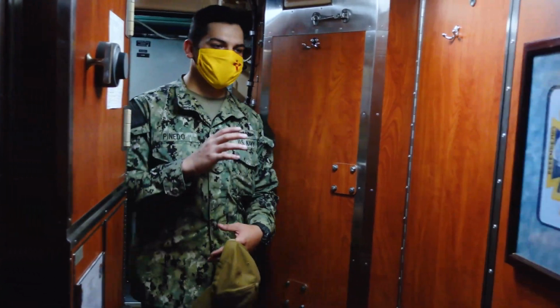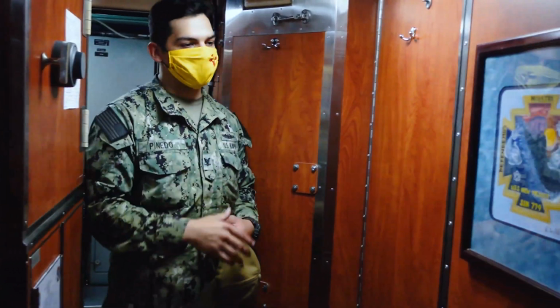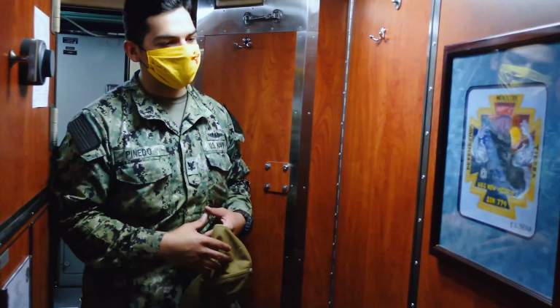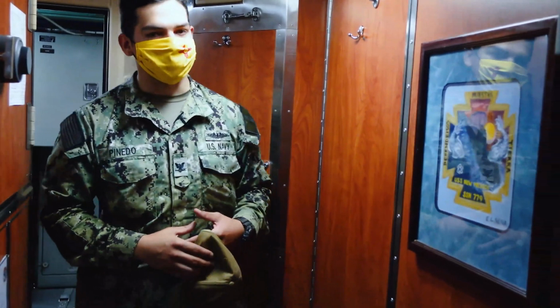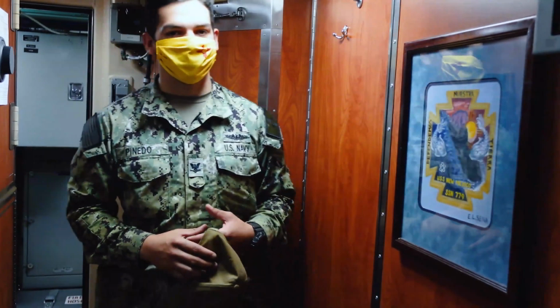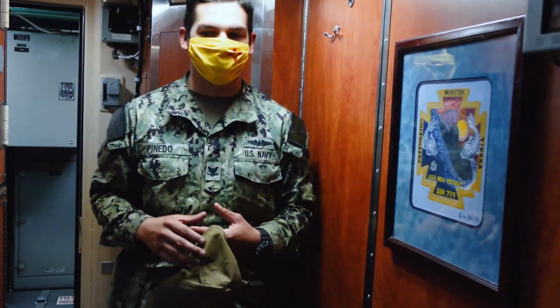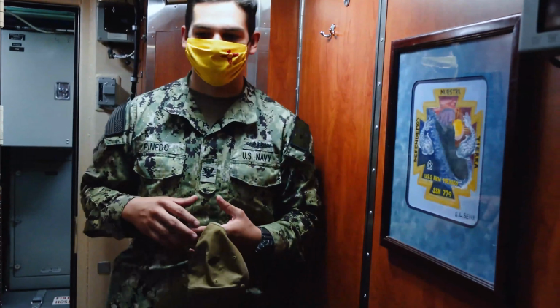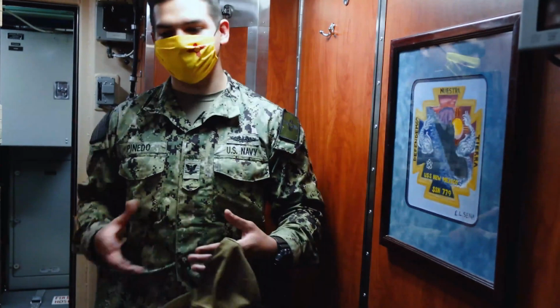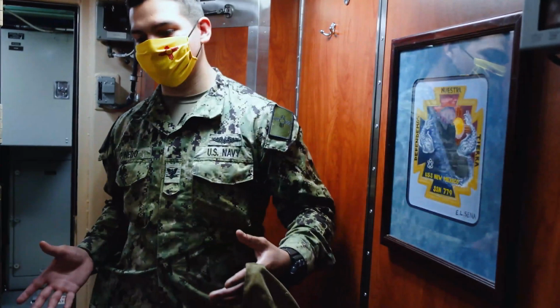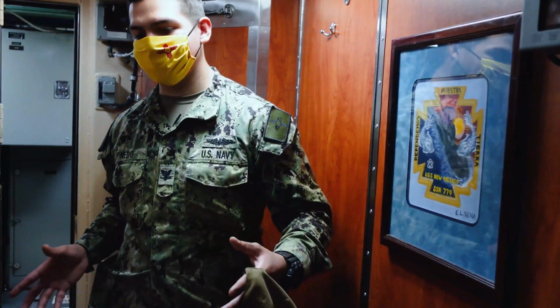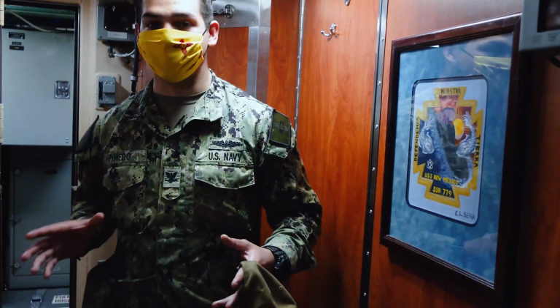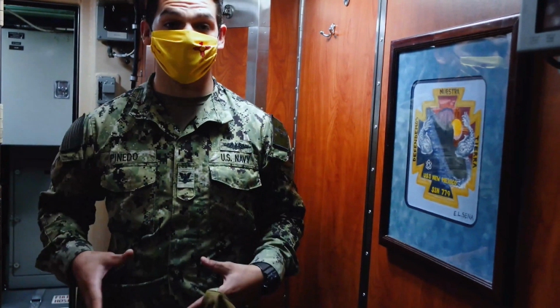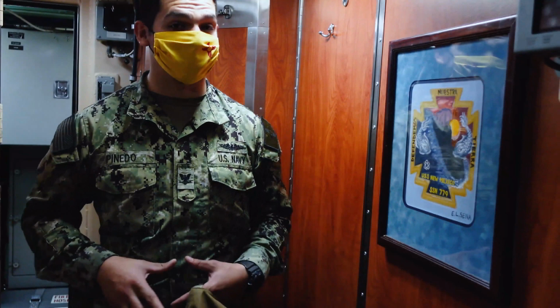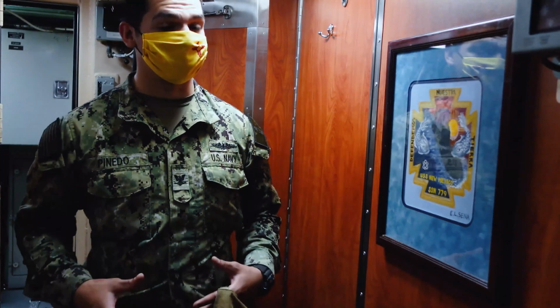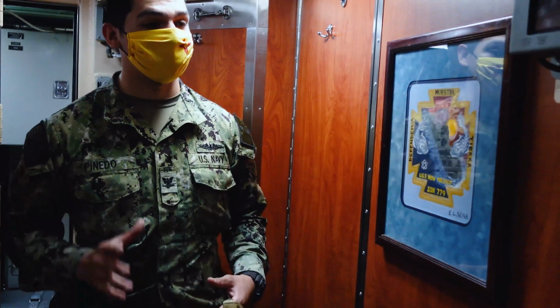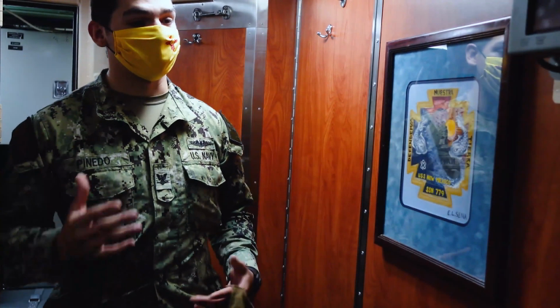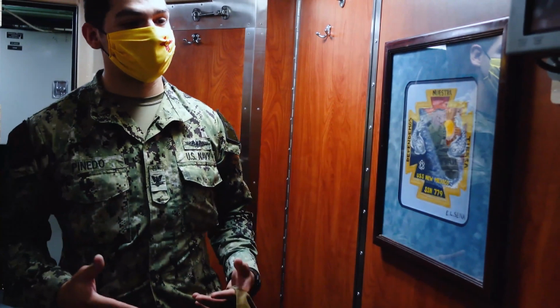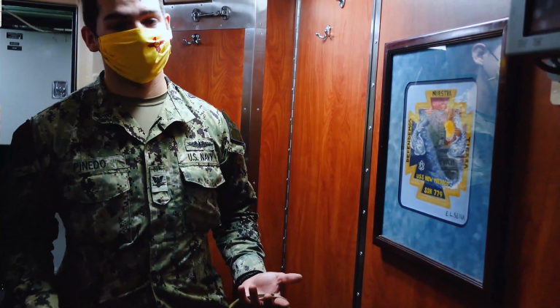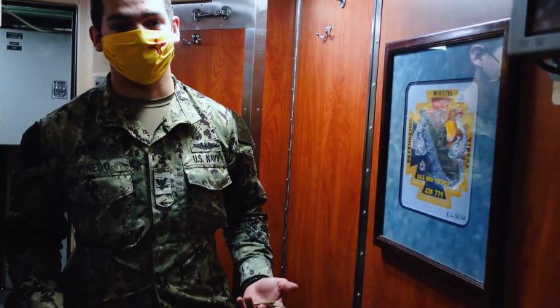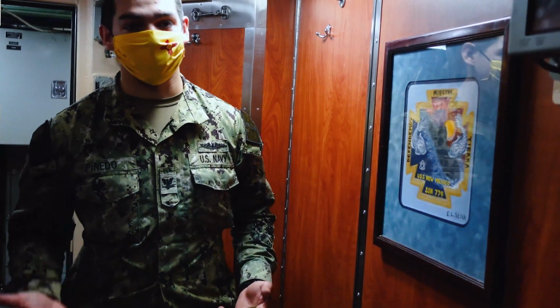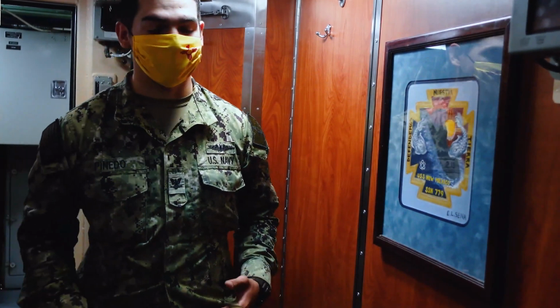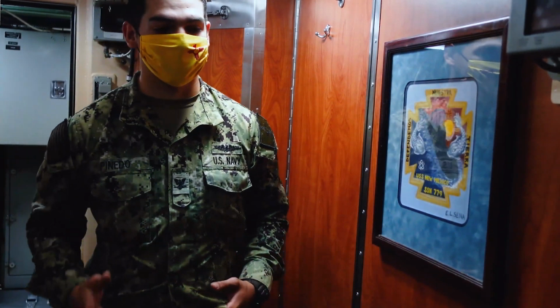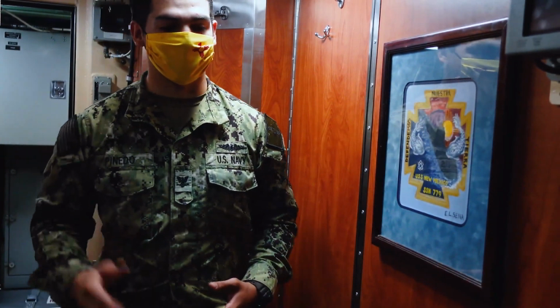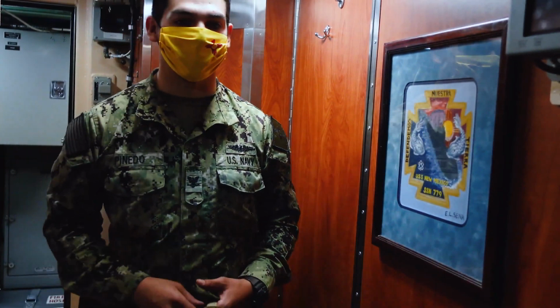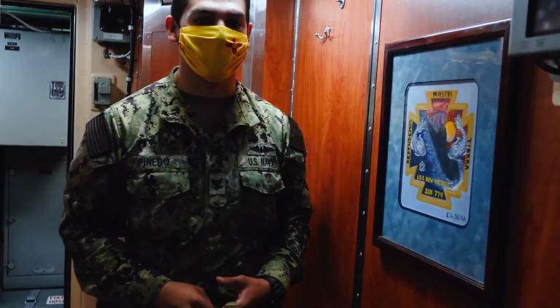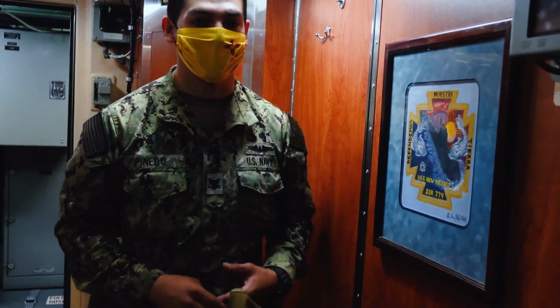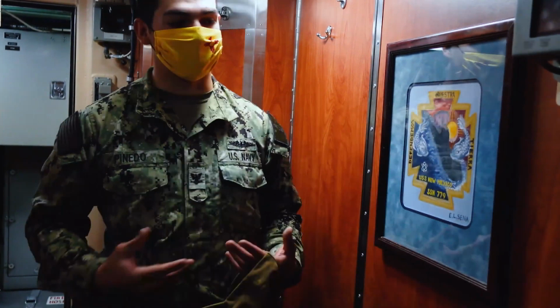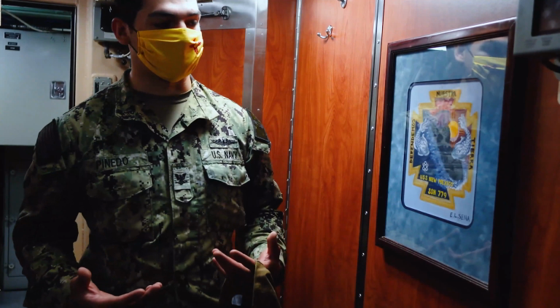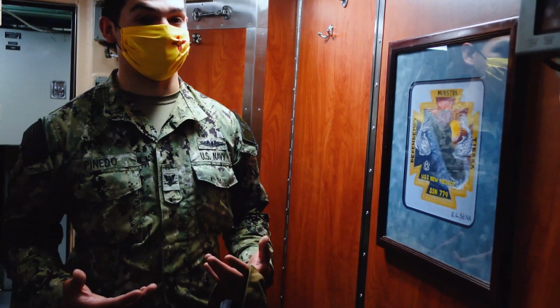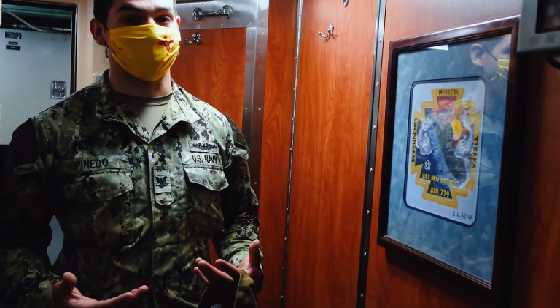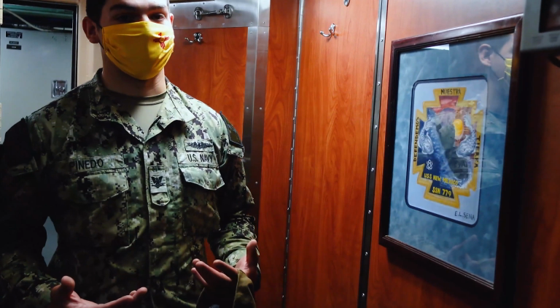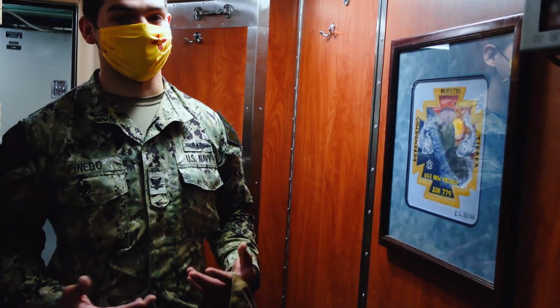Right now we're in the captain's stateroom — the biggest room when it comes to berthing that anyone lives in. The reason why? He's the captain. He calls all the big shots and makes all the big plays. He's the one who controls everything going on around the boat.